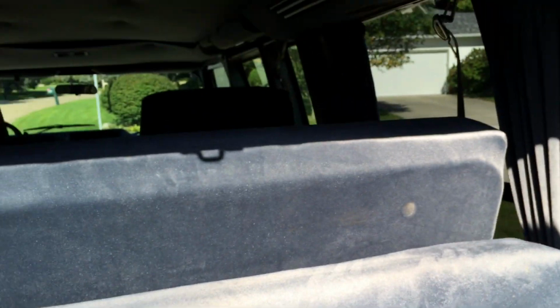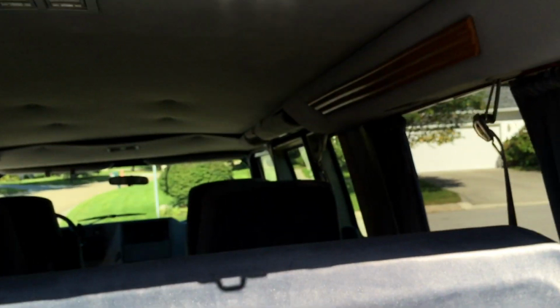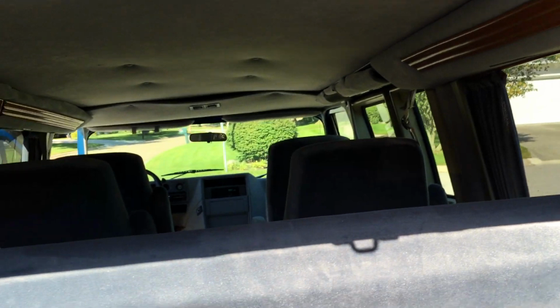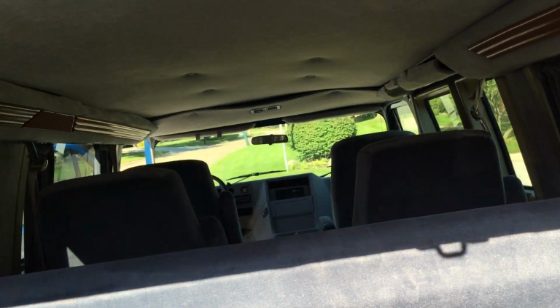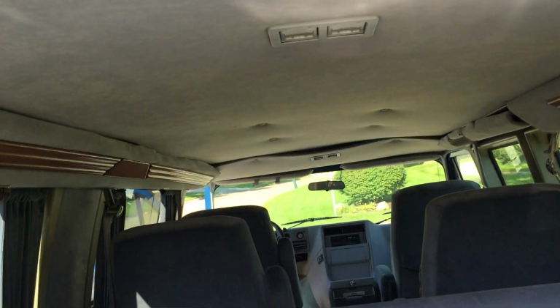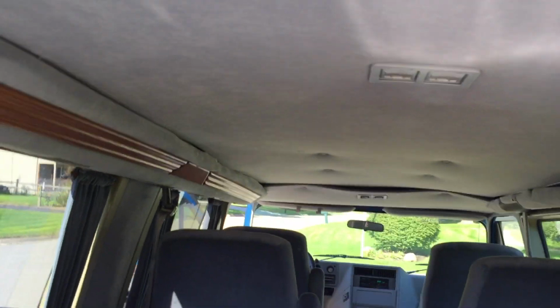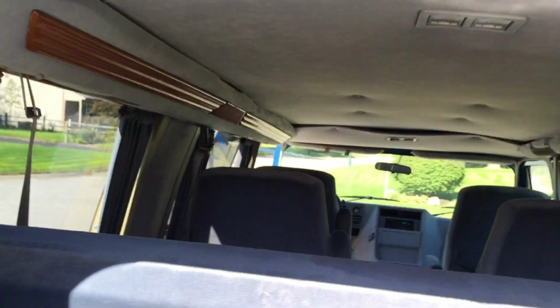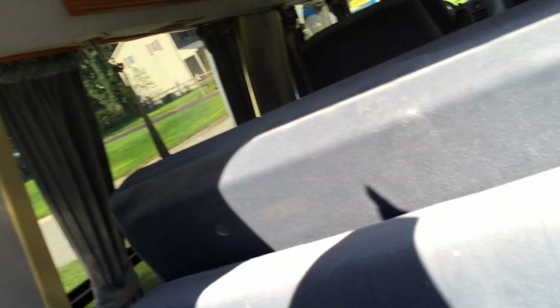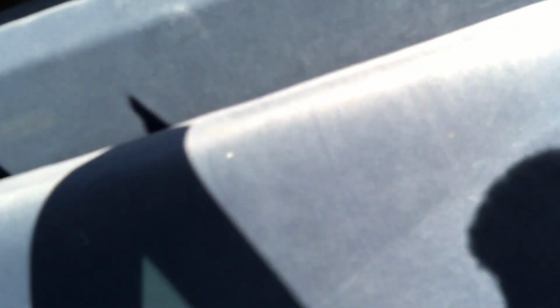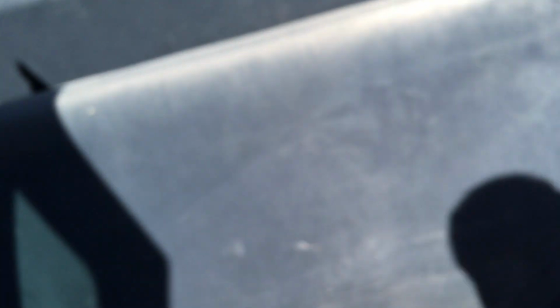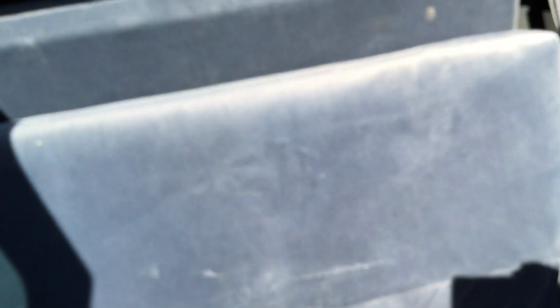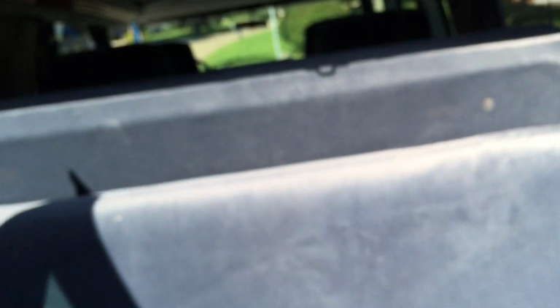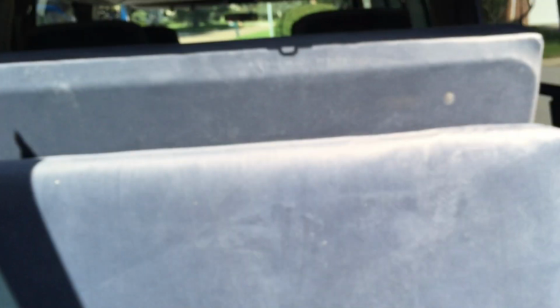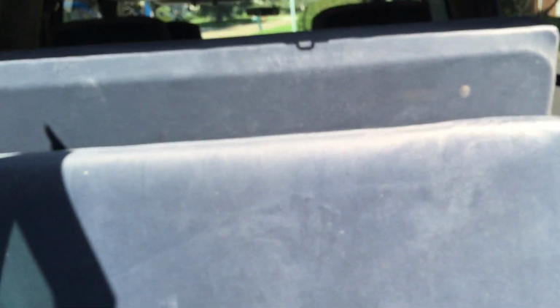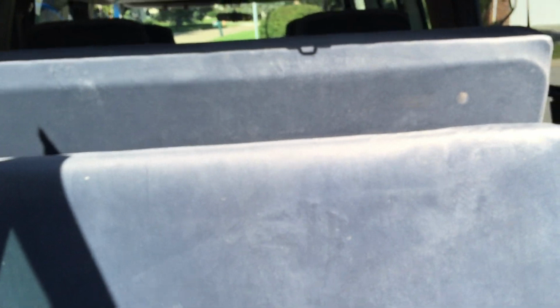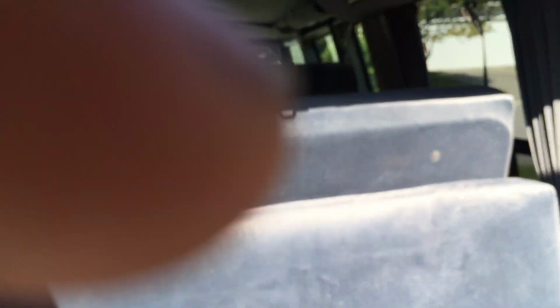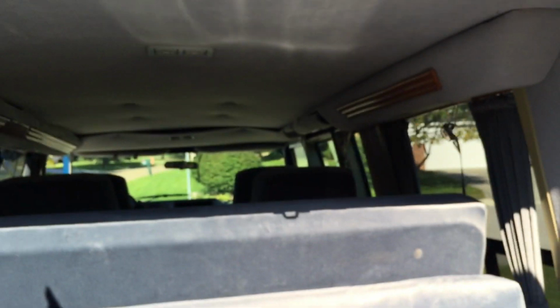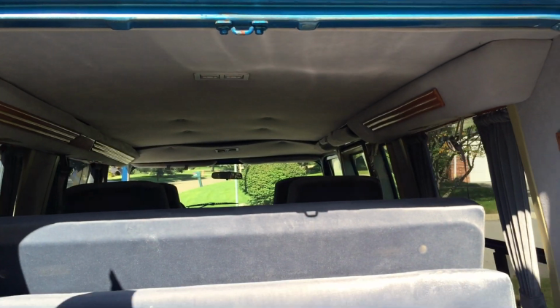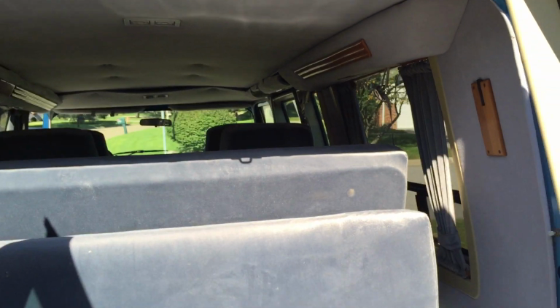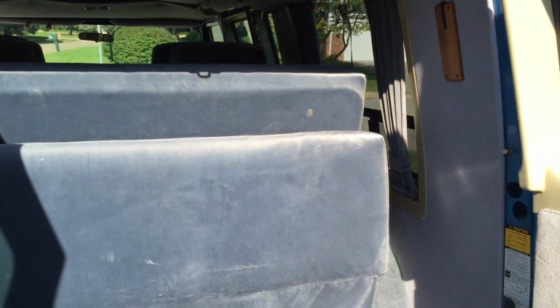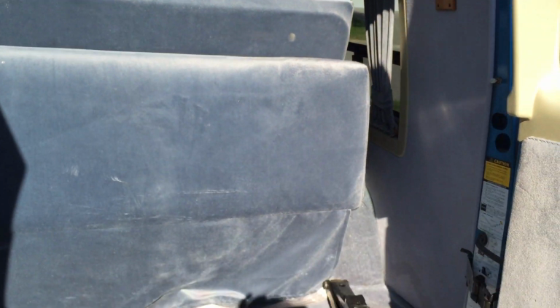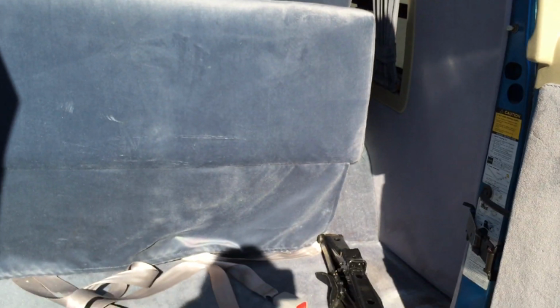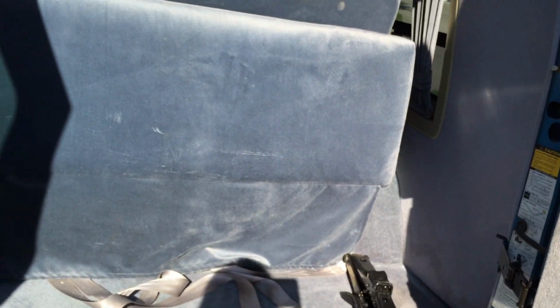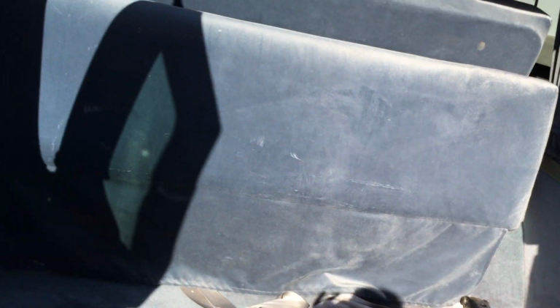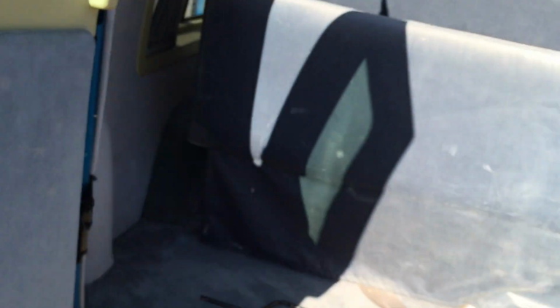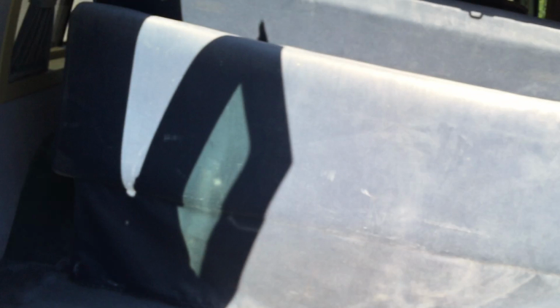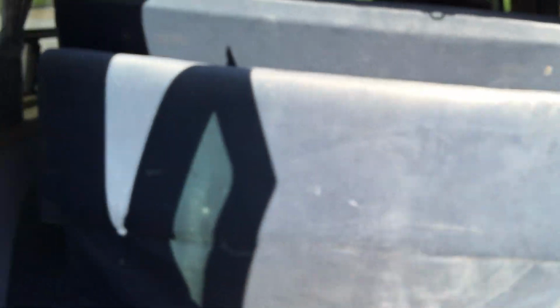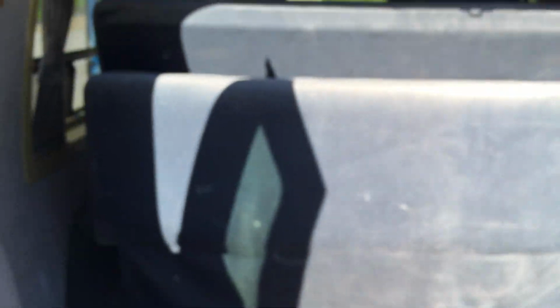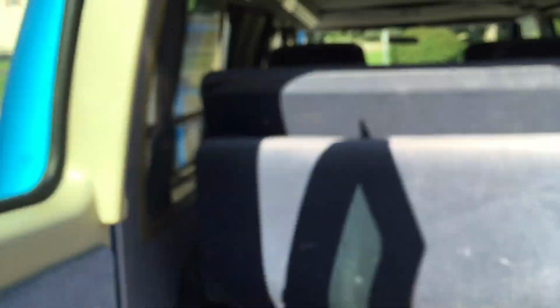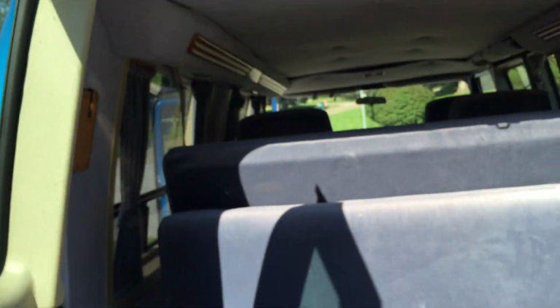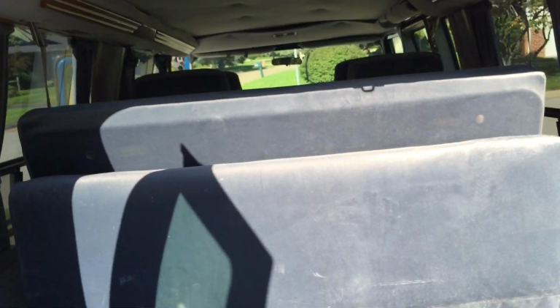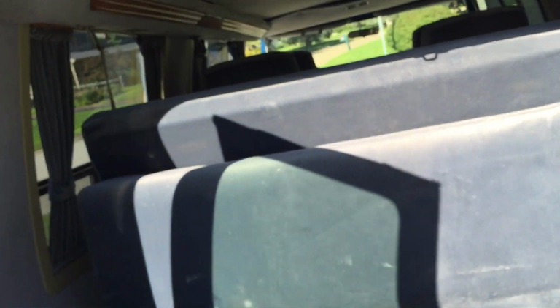It's gonna need a little work and cleanup, but it's a good candidate for a nice van to use for, like, pulling a fishing boat or something like that. Let's take it for a little drive, and then that'll be the end of the video.